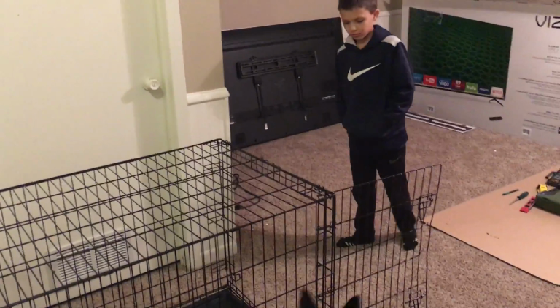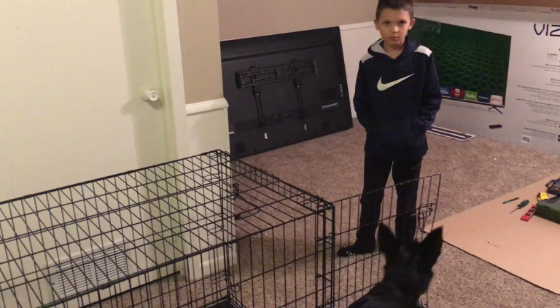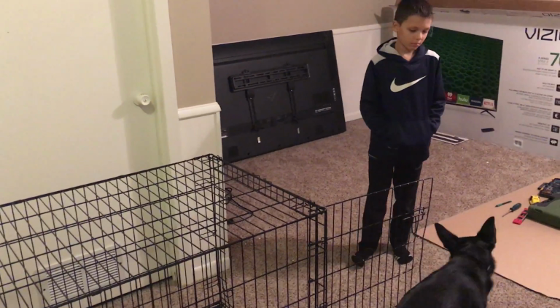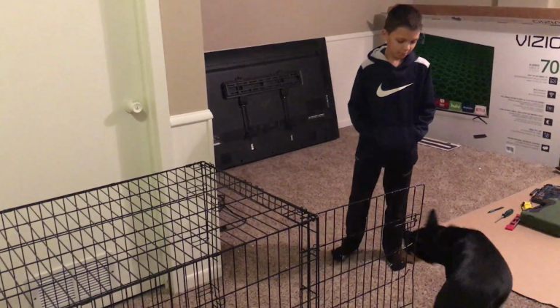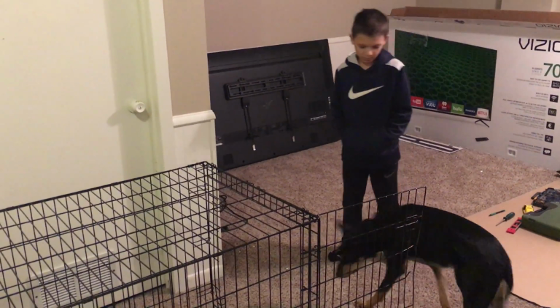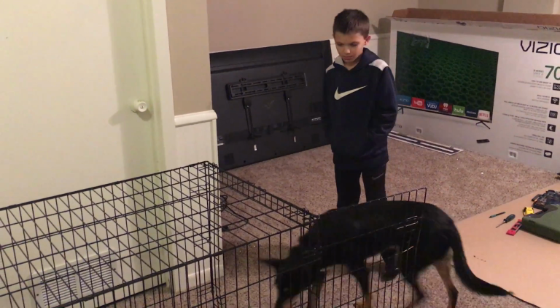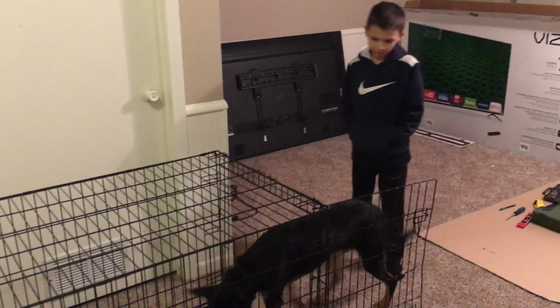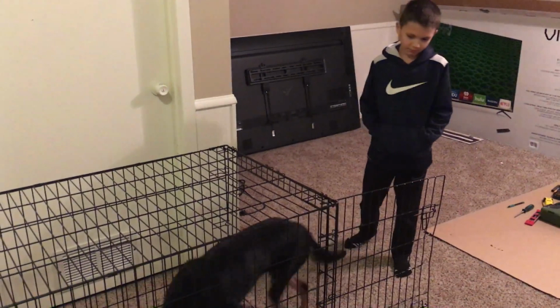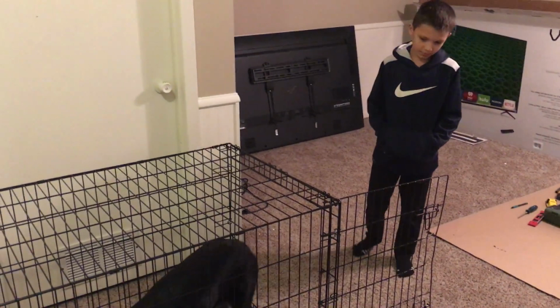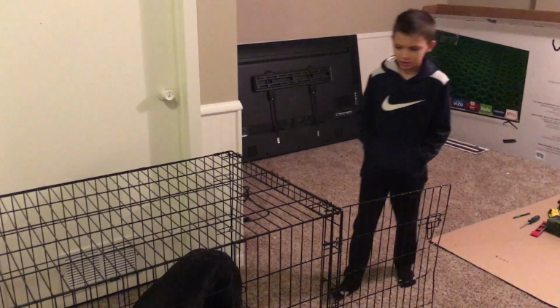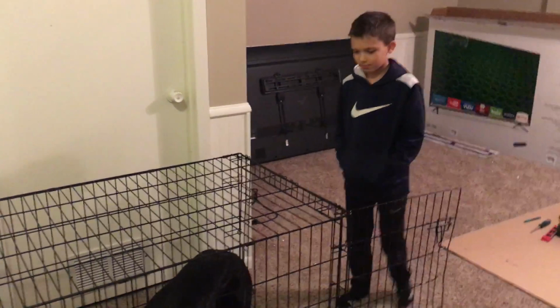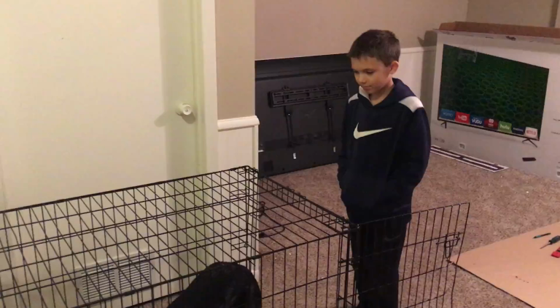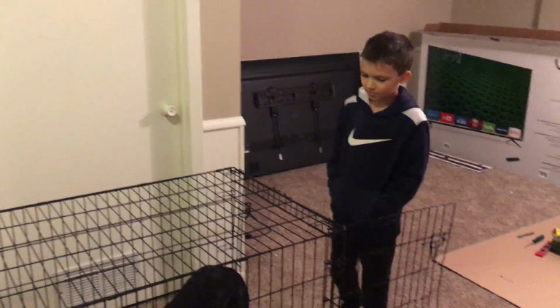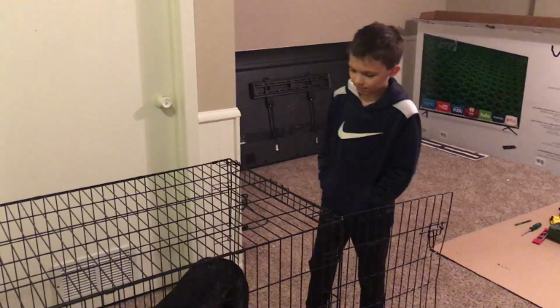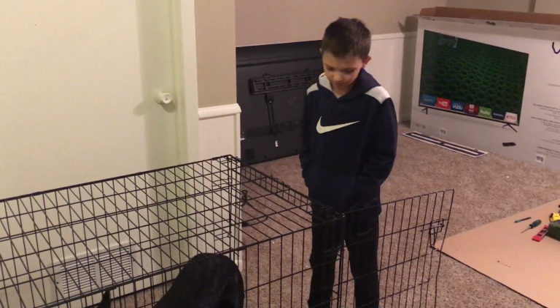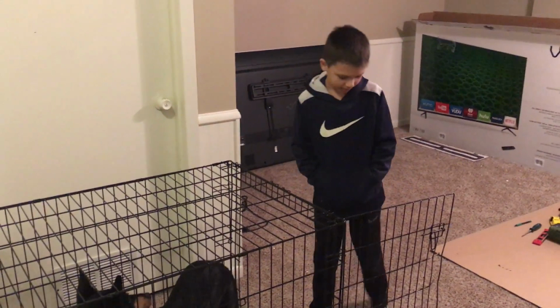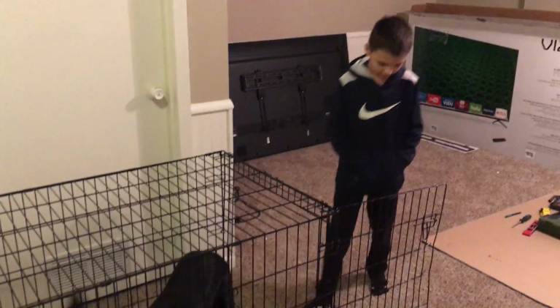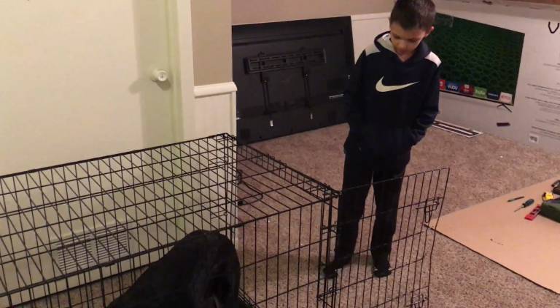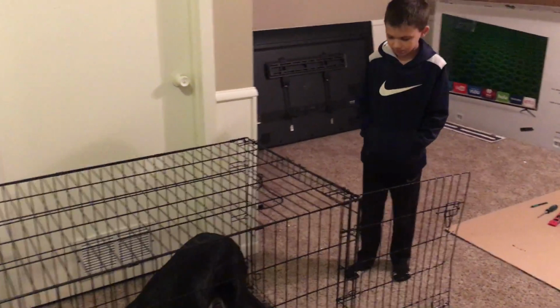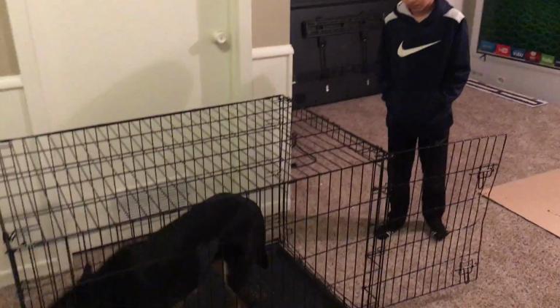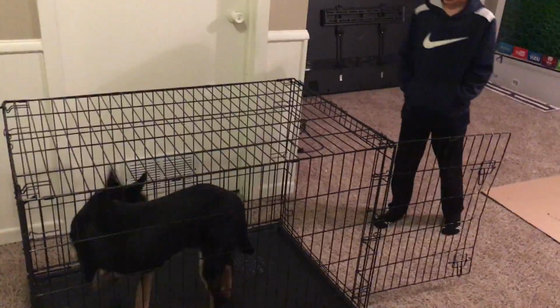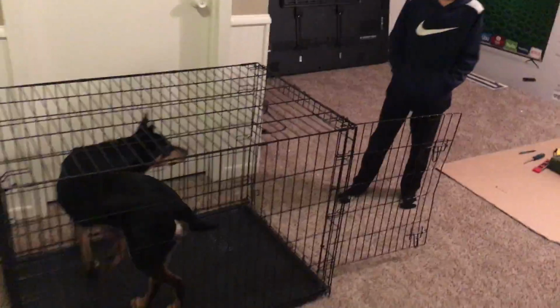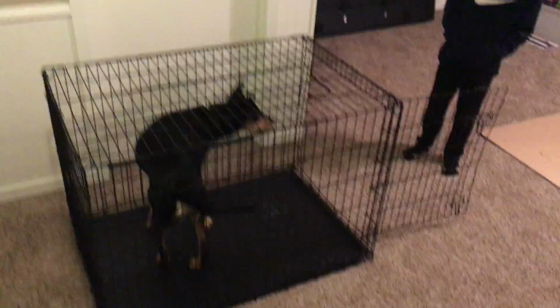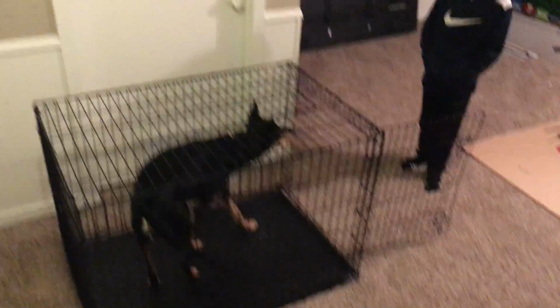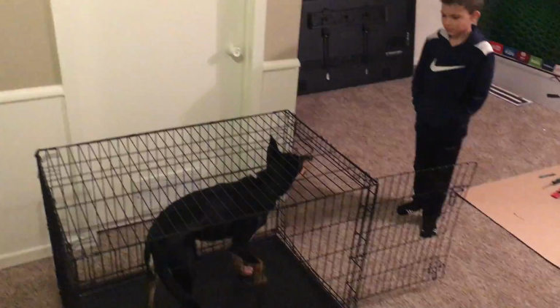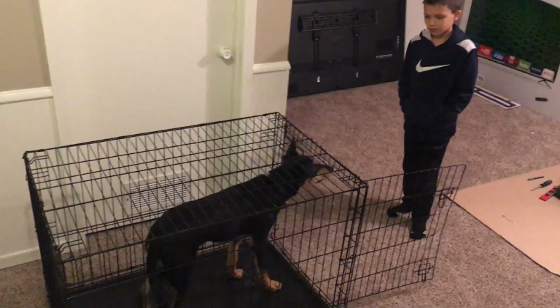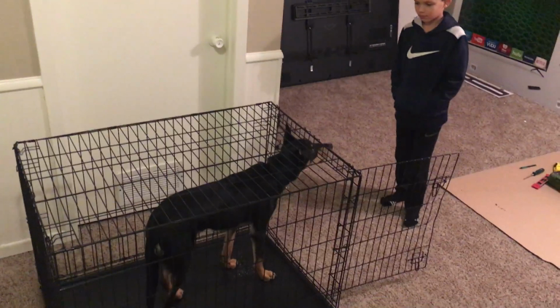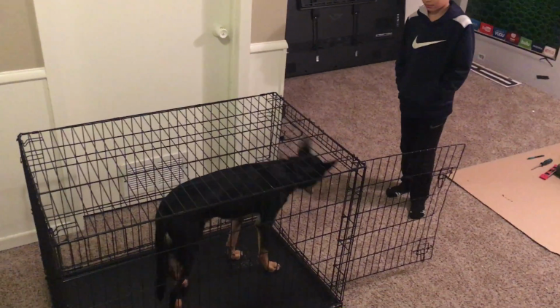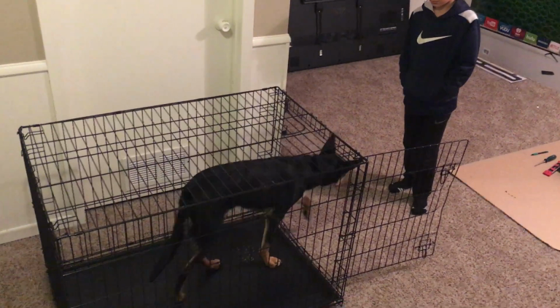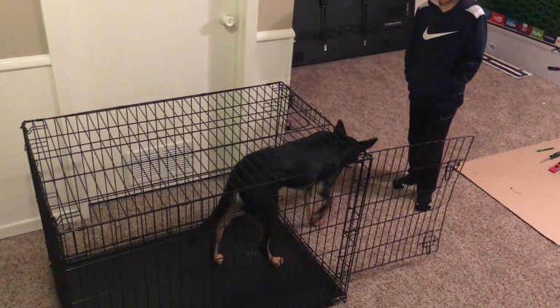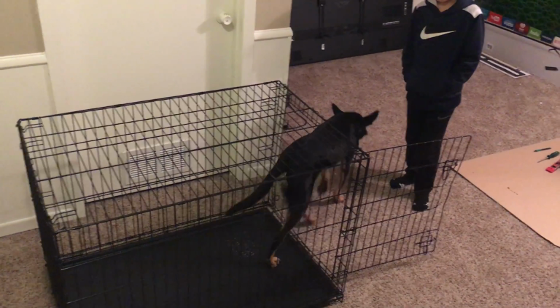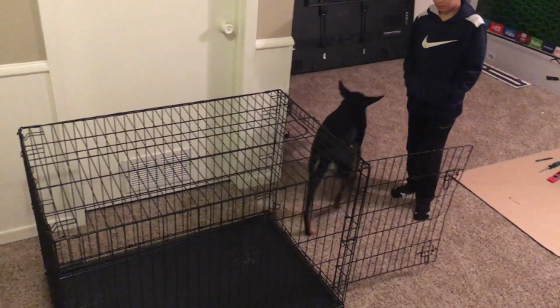Alright, this is our man Chase who is going to help practice this and we're not blocking yet. So walk backwards — we're going to let him leave. There we go, and walk back, toss another one in.